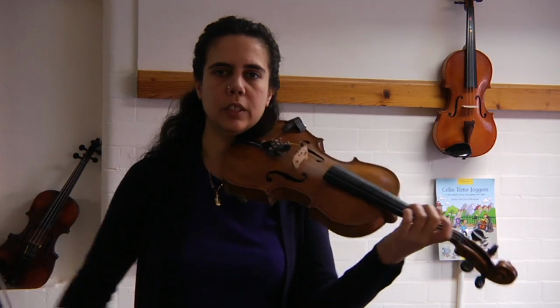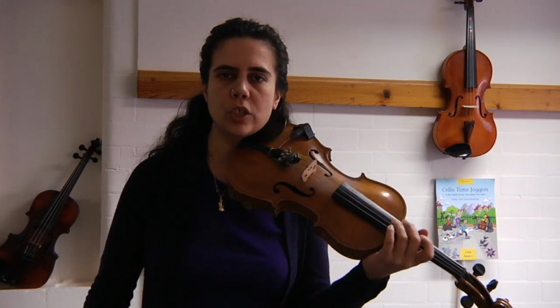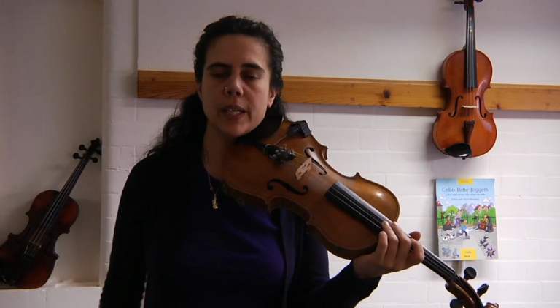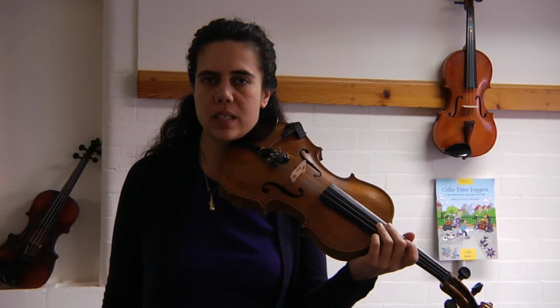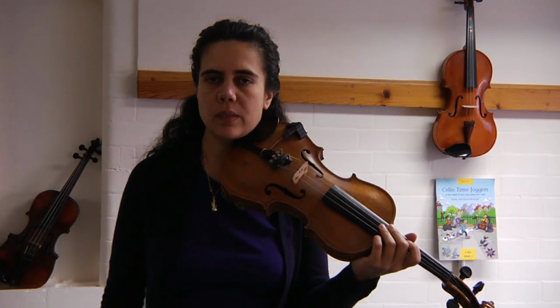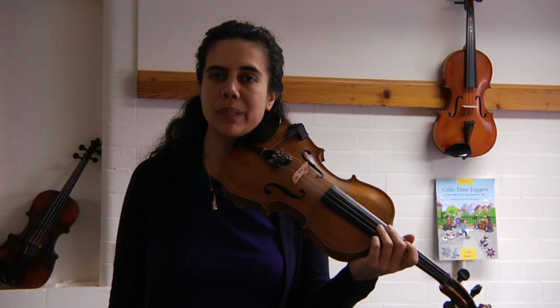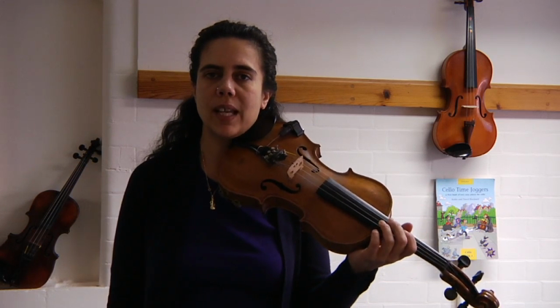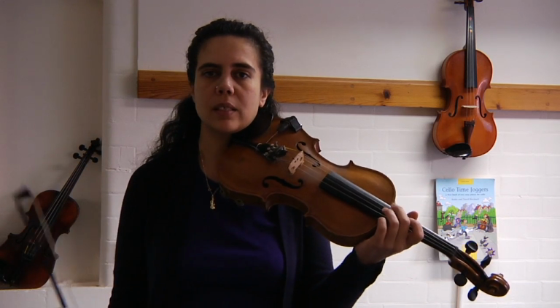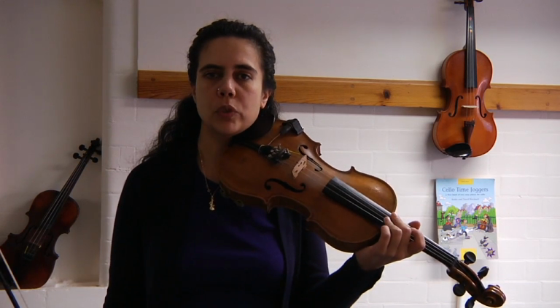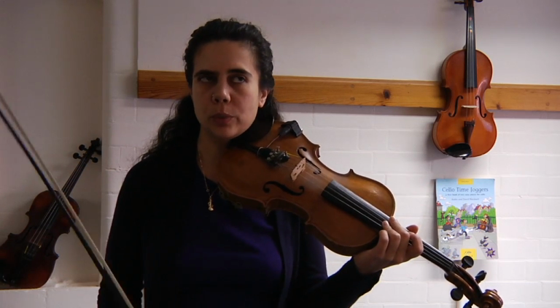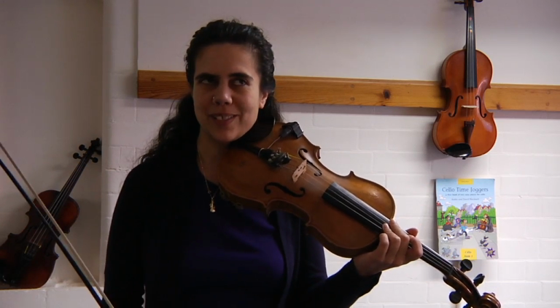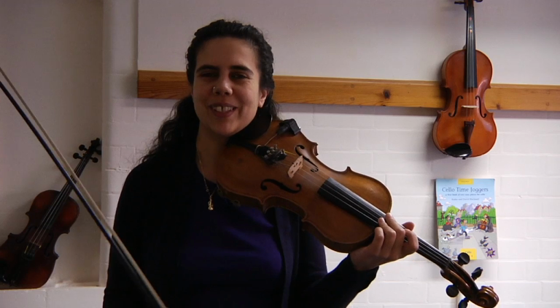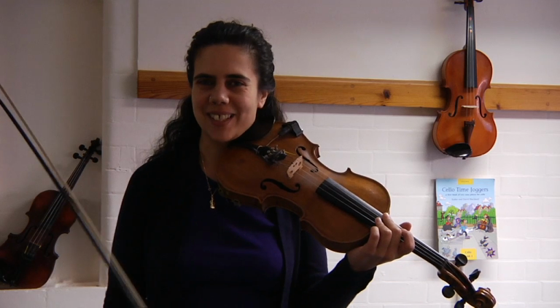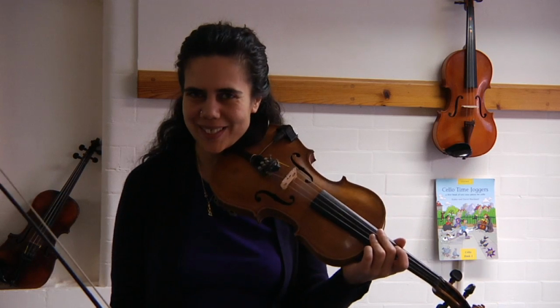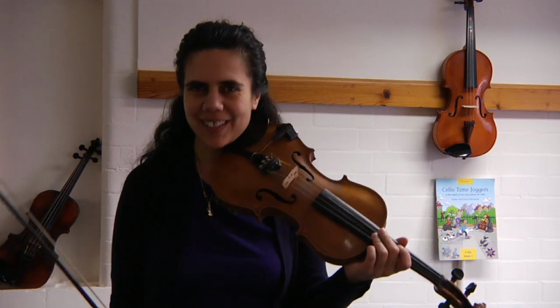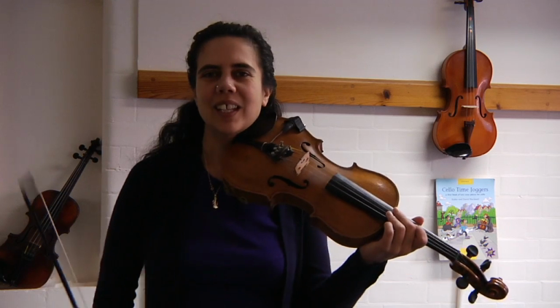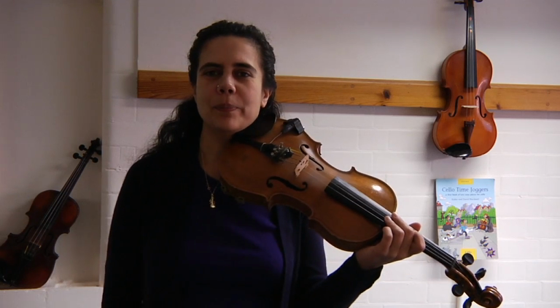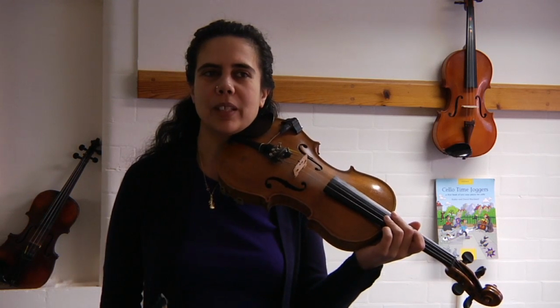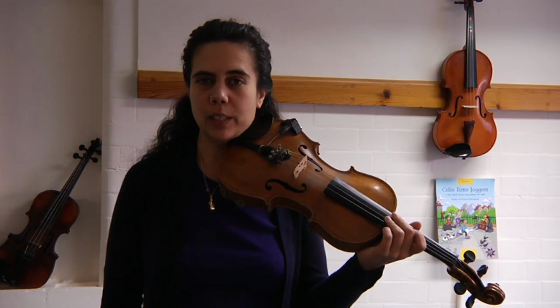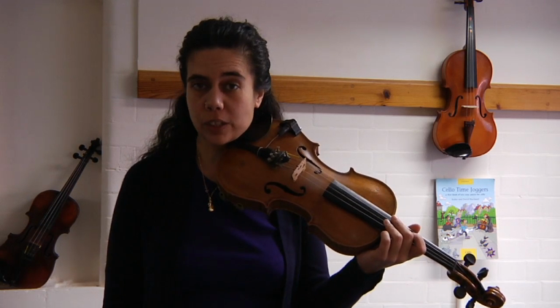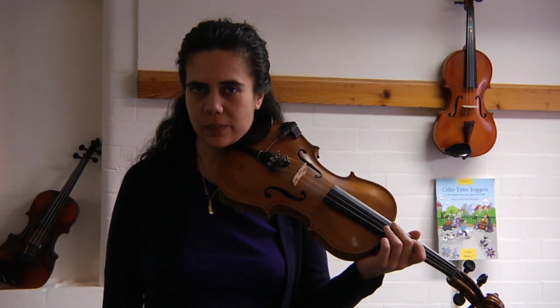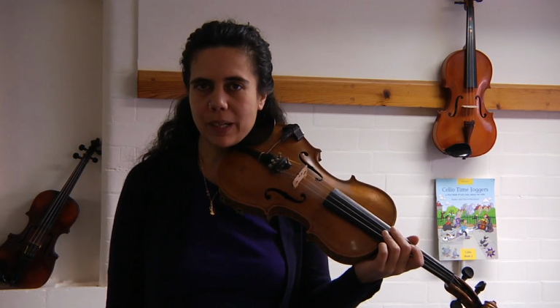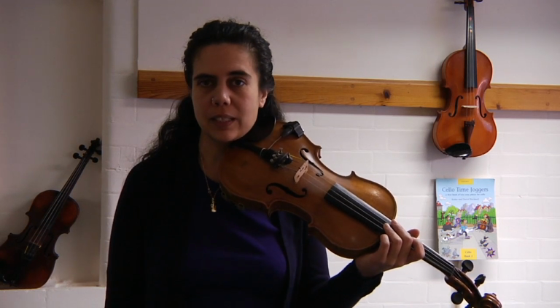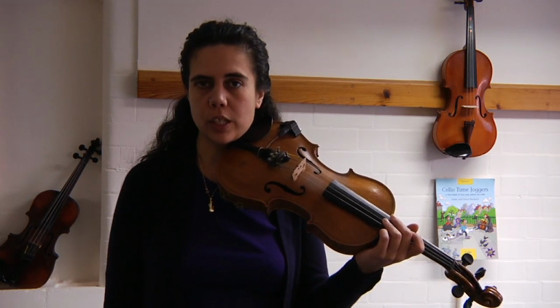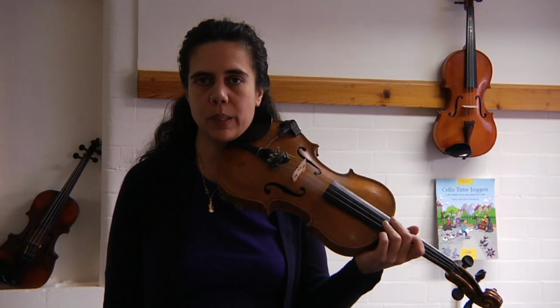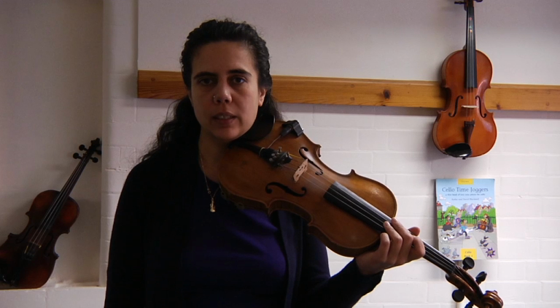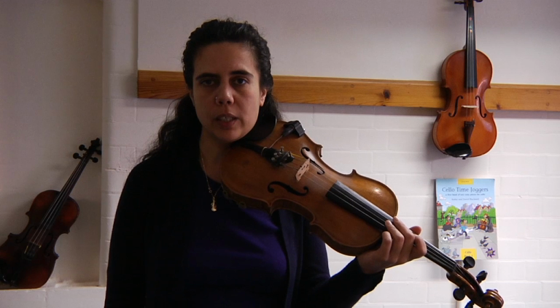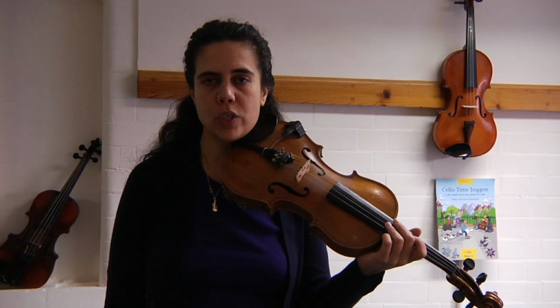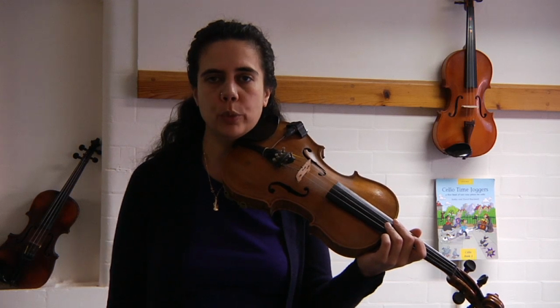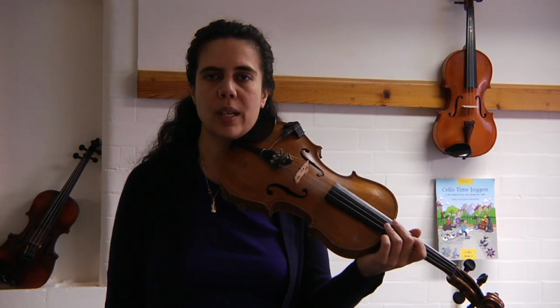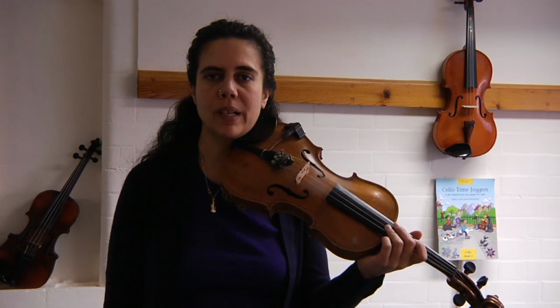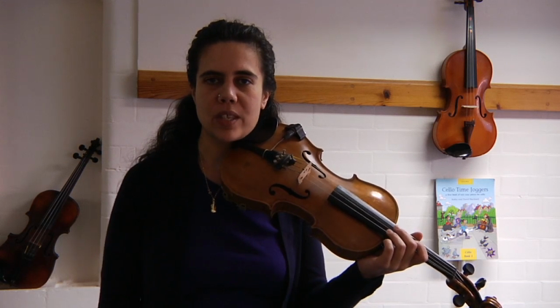Good job! That's the end of our B flat two-octave sequence. I think it'd be a good idea for you to practice that slurred bowing on the arpeggio a few more times by yourself.